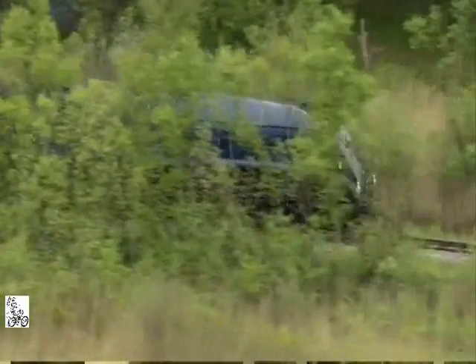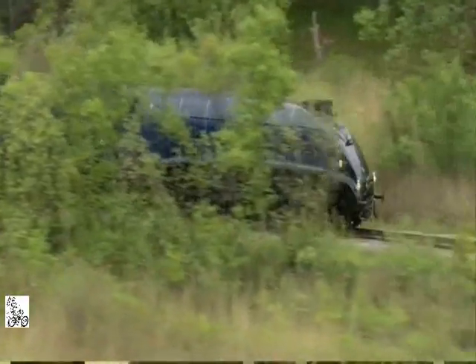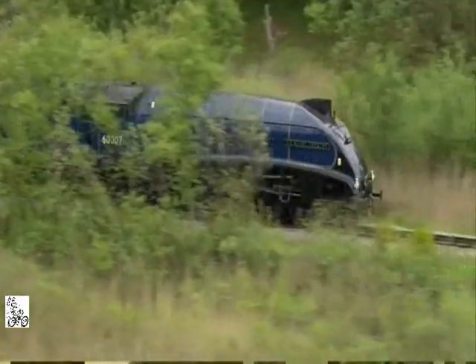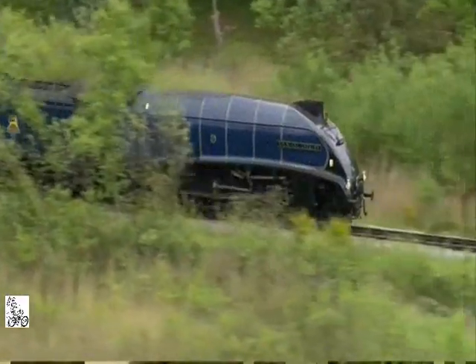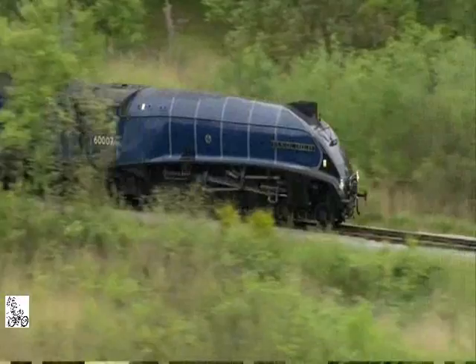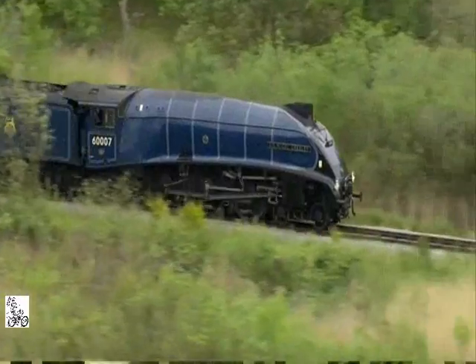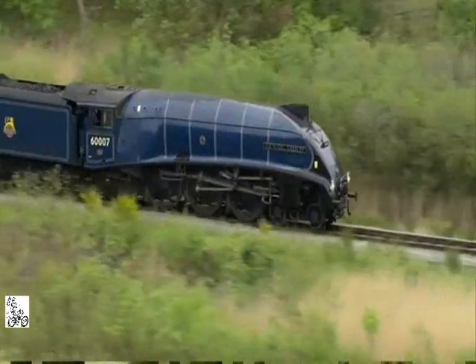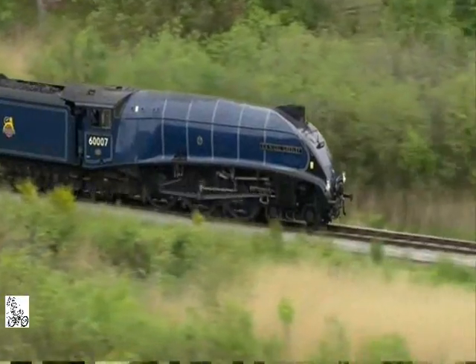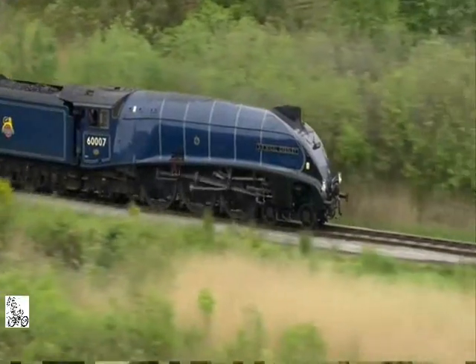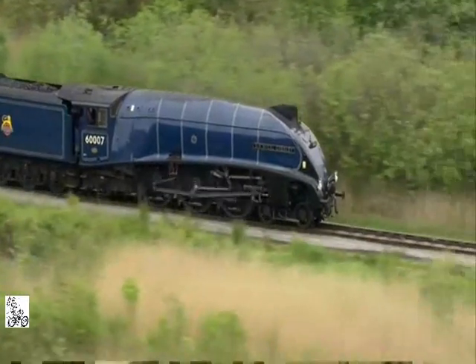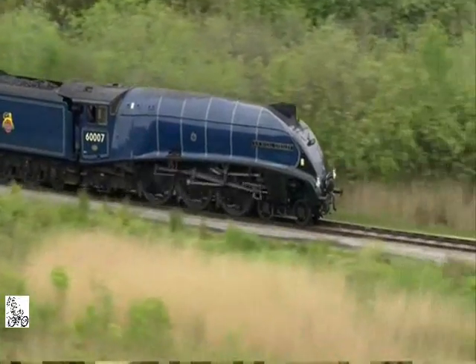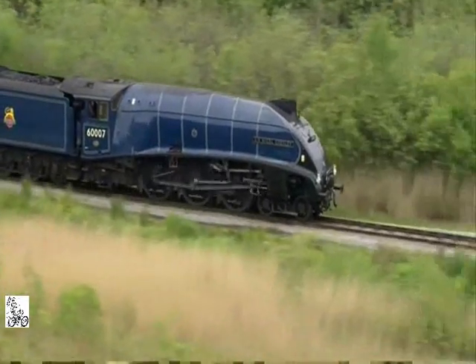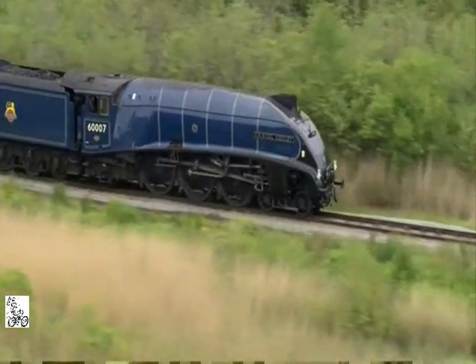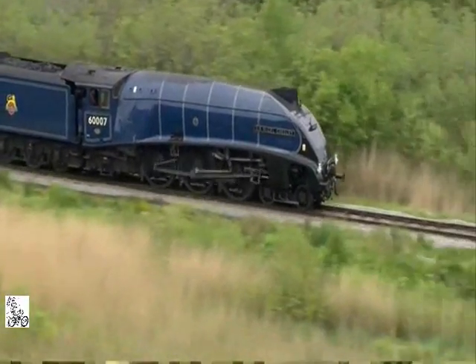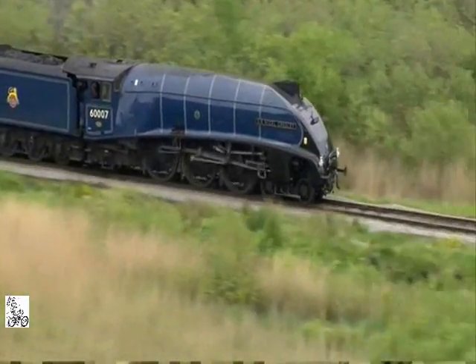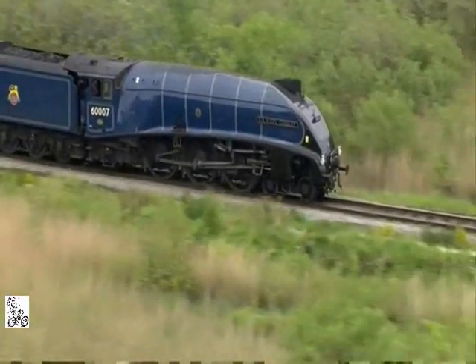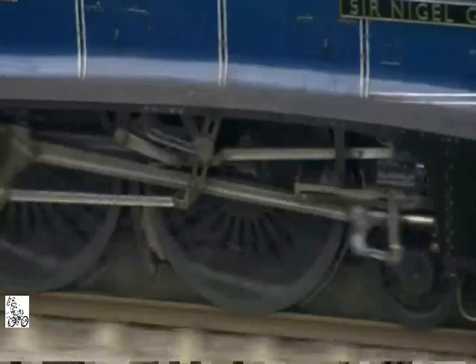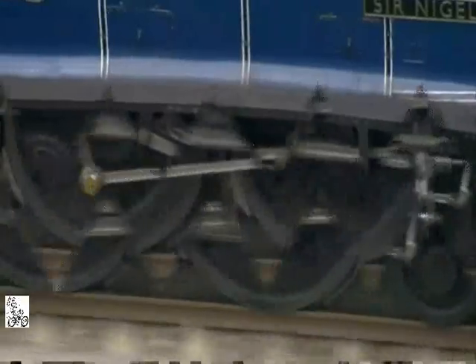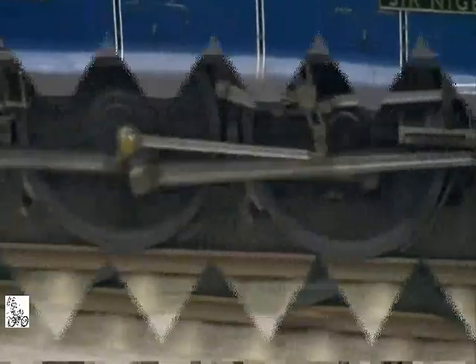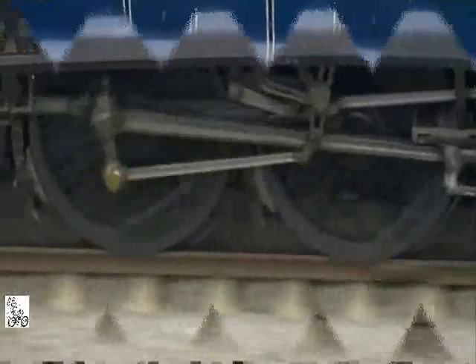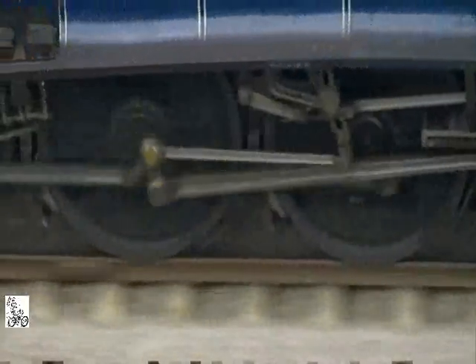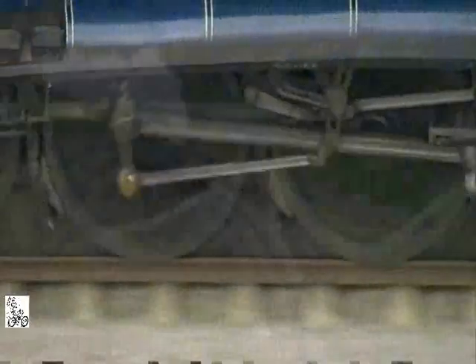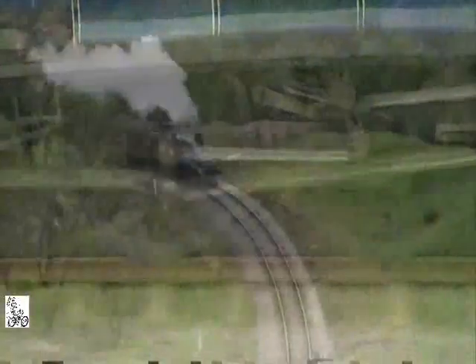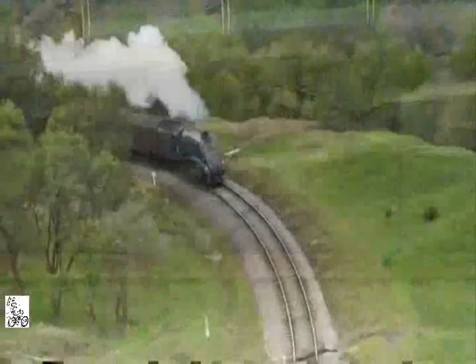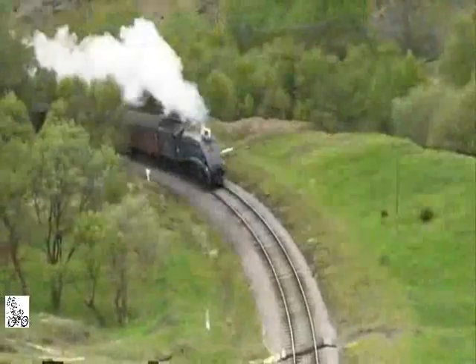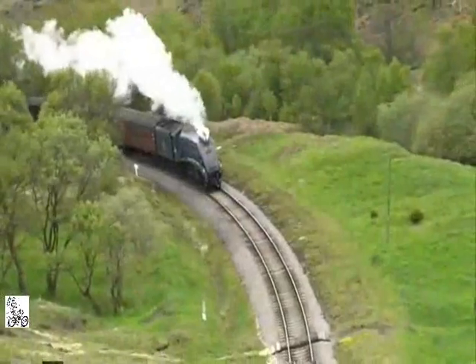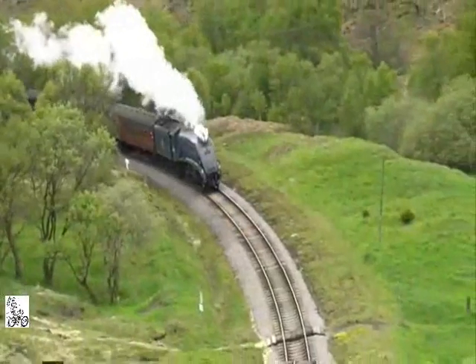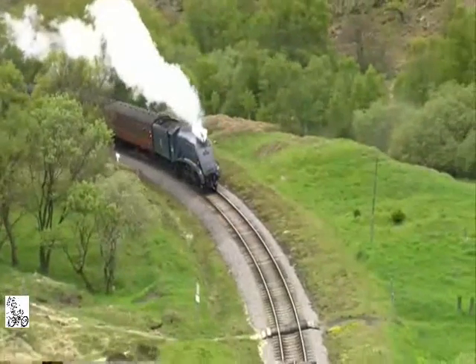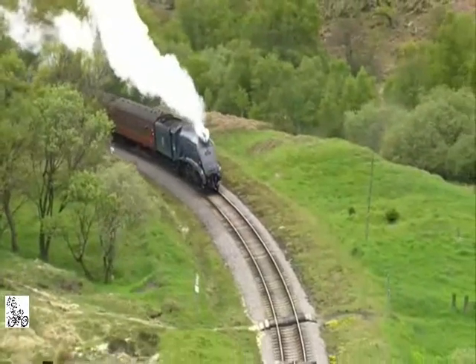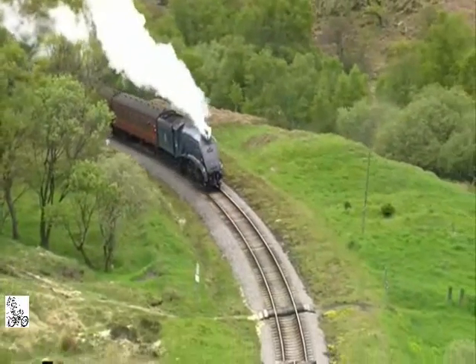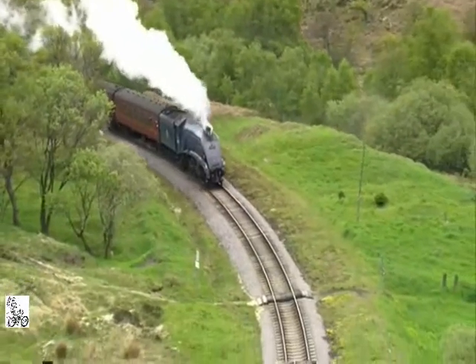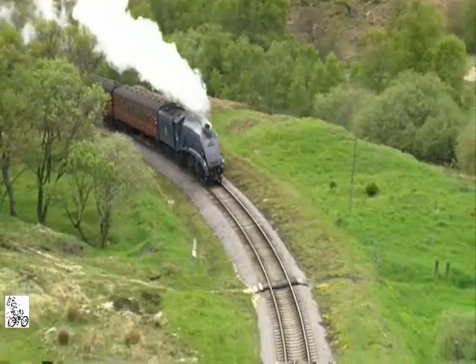These streamlined engines, whose design was inspired by Bugatti, are now national treasures, and one of many reasons that made the age of steam great.